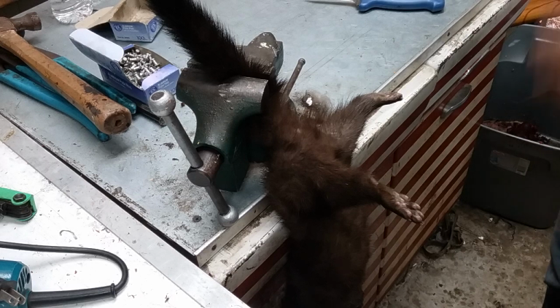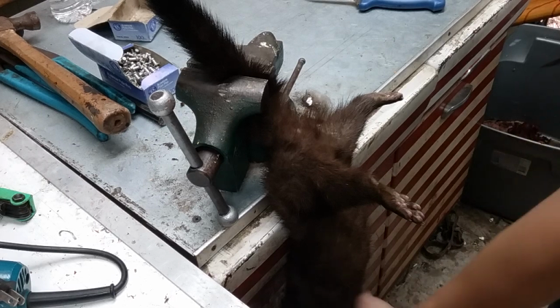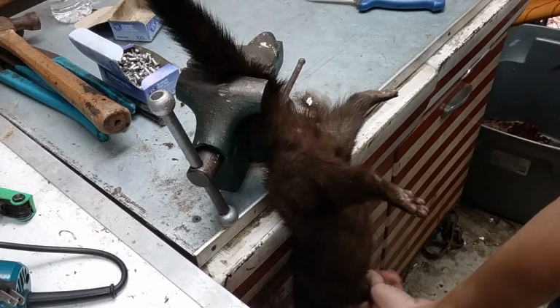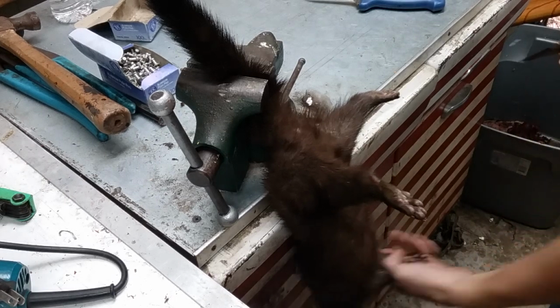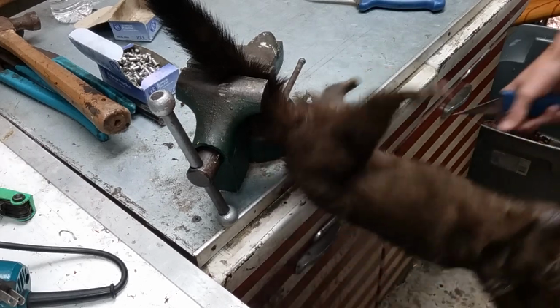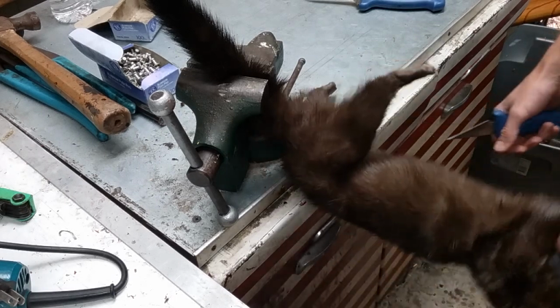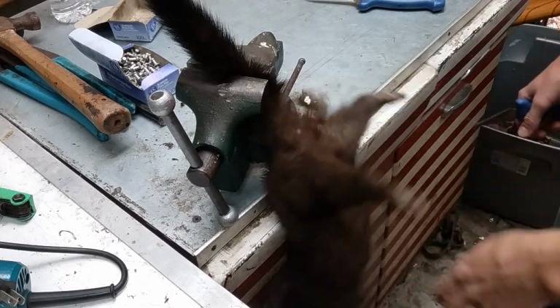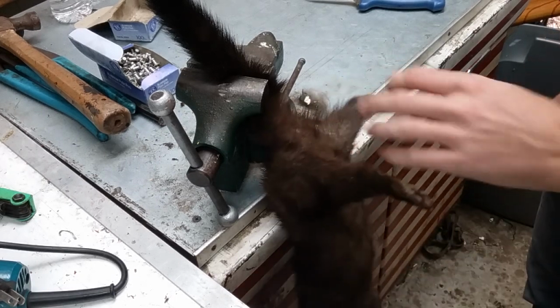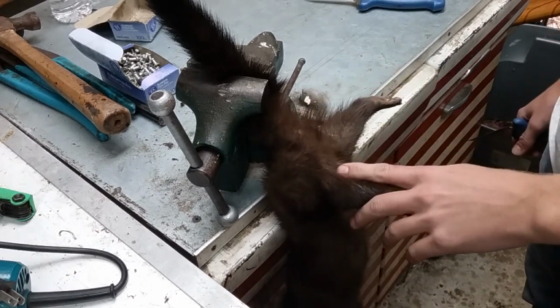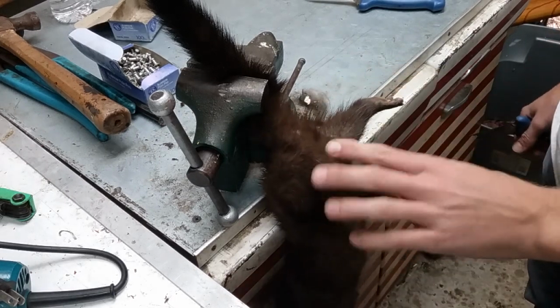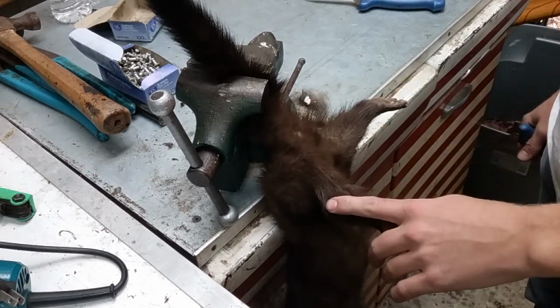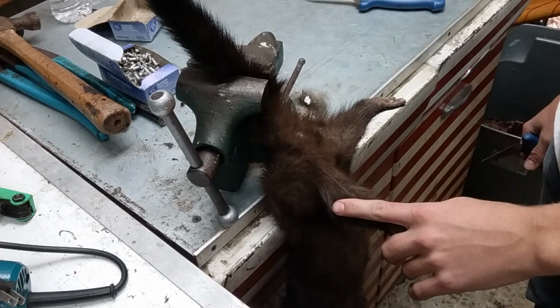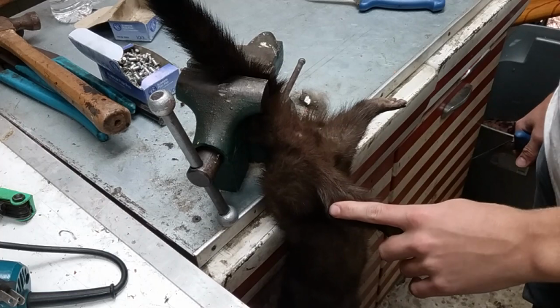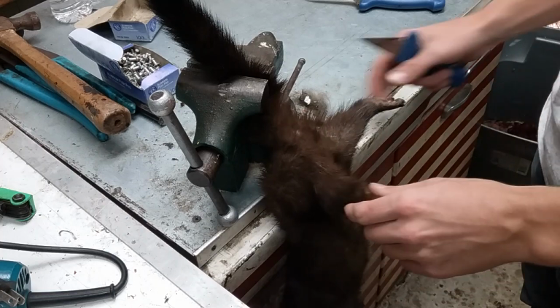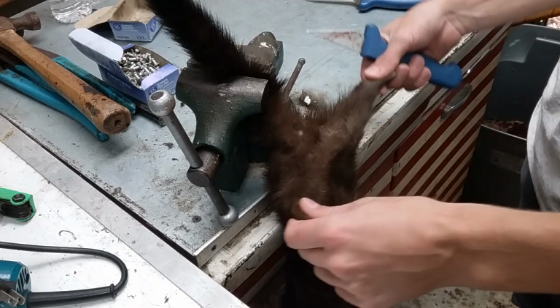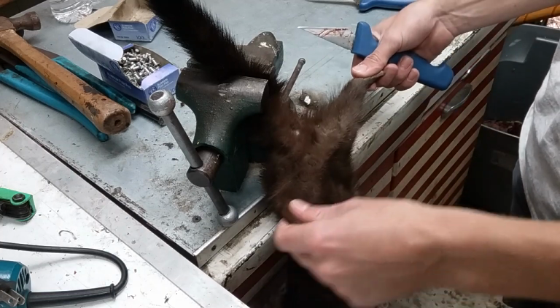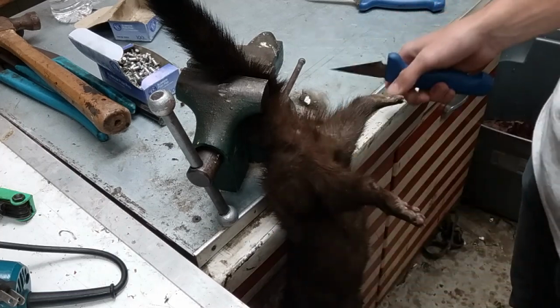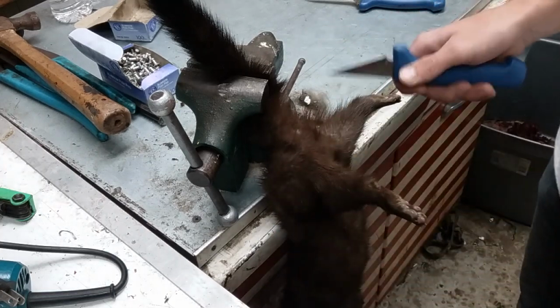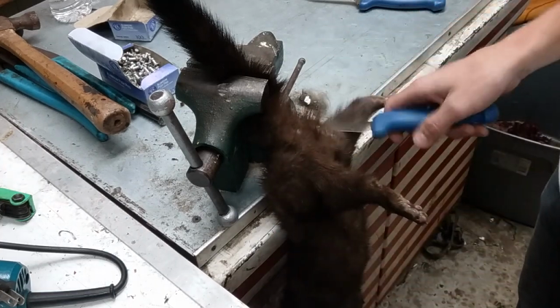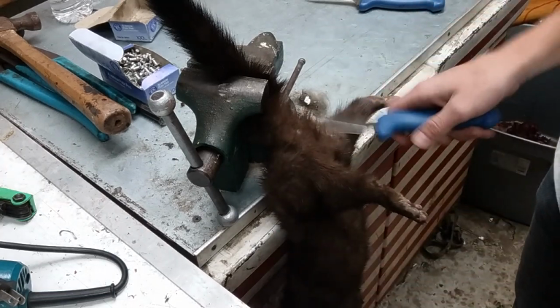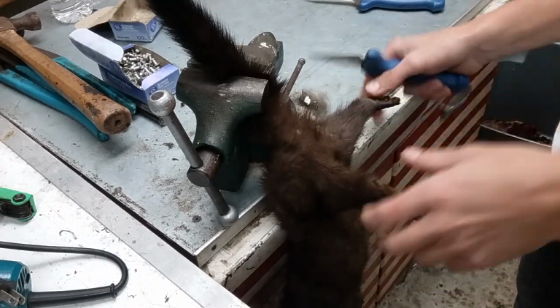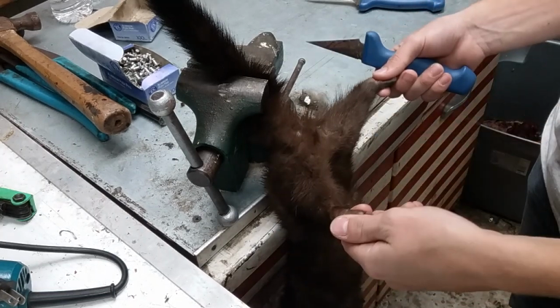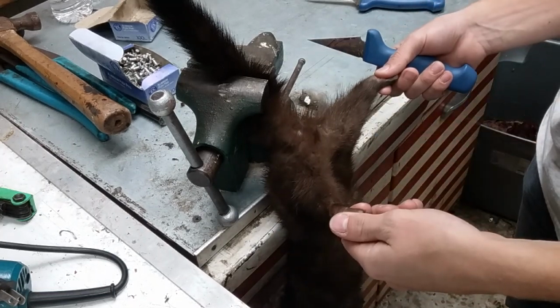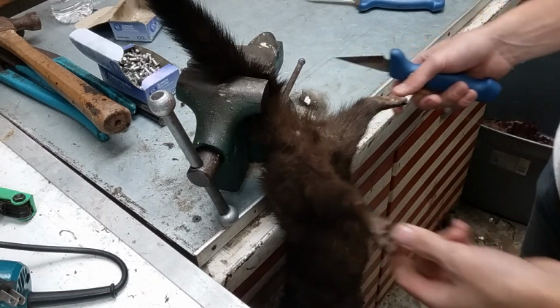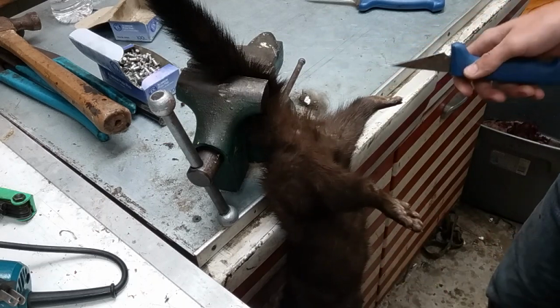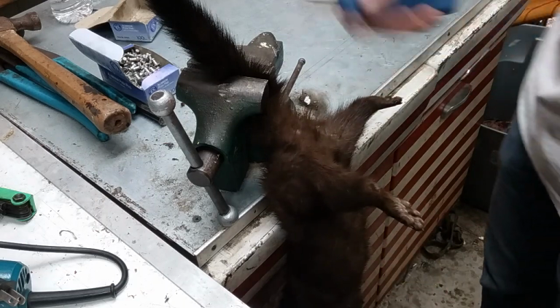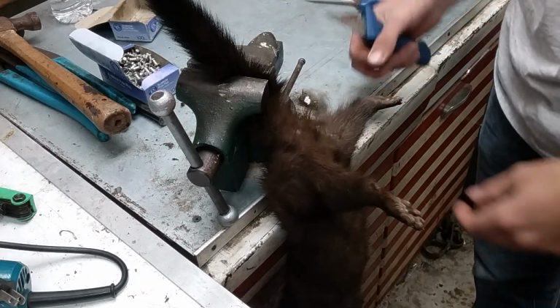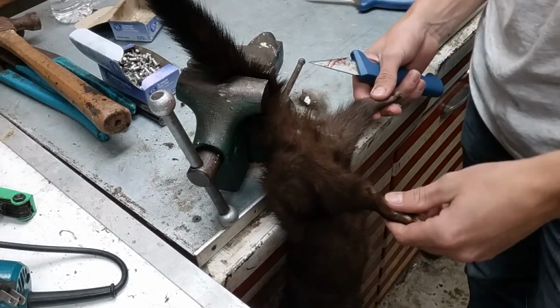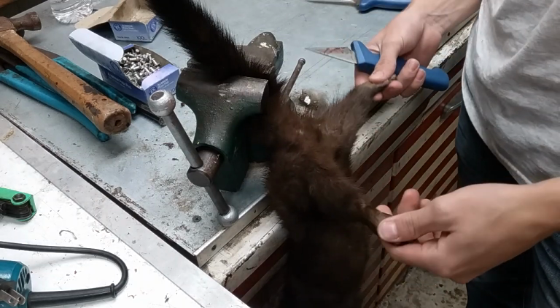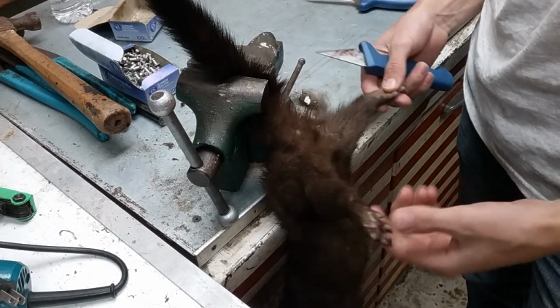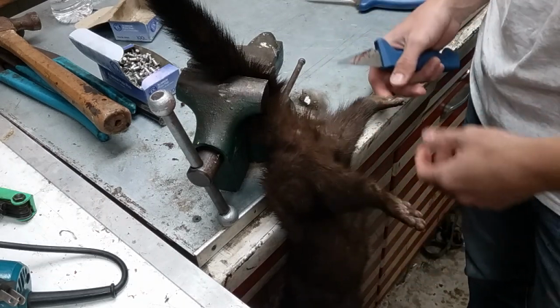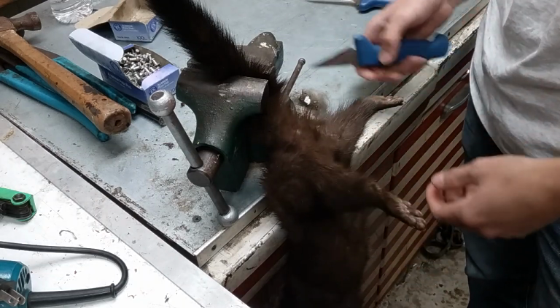All right, so I got this nice mink here. I'll be skinning, fleshing, and stretching up. I already got a video on skinning one, but I'm just going to go ahead and show you in one complete video of skinning, fleshing, and stretching one.